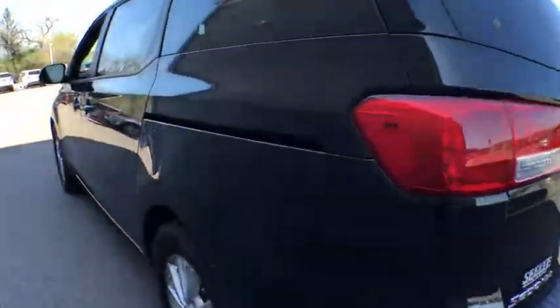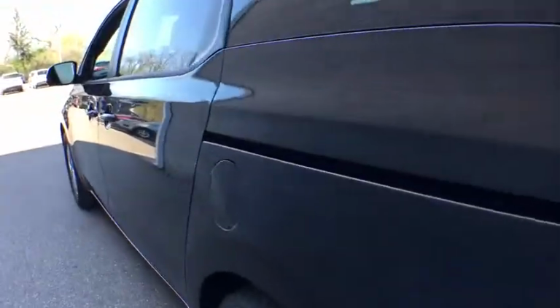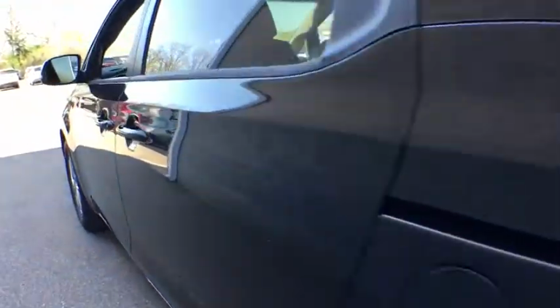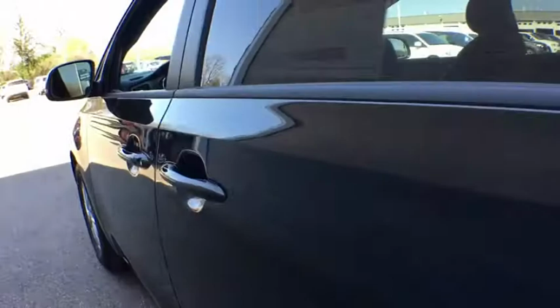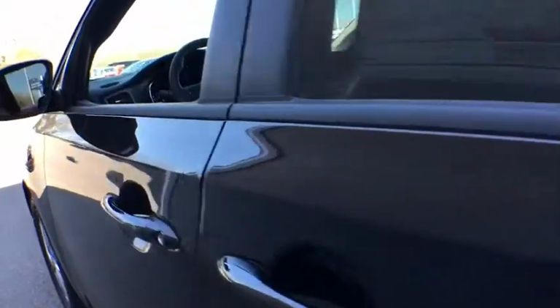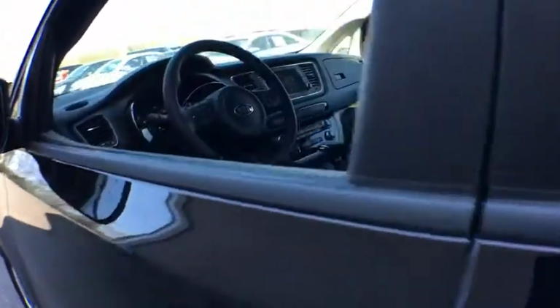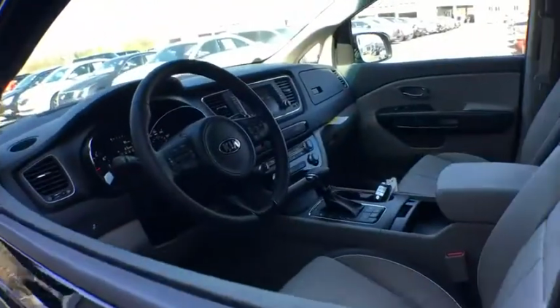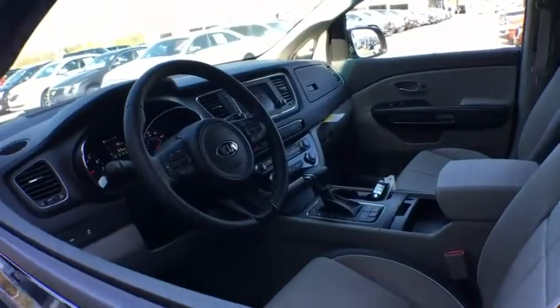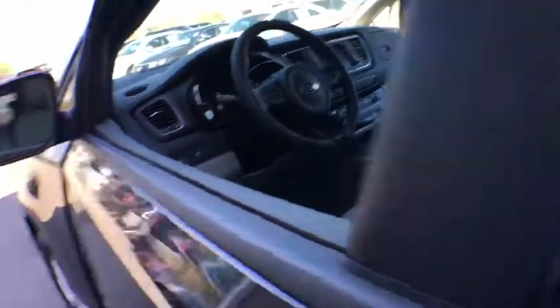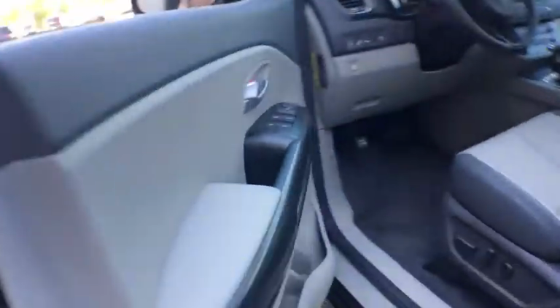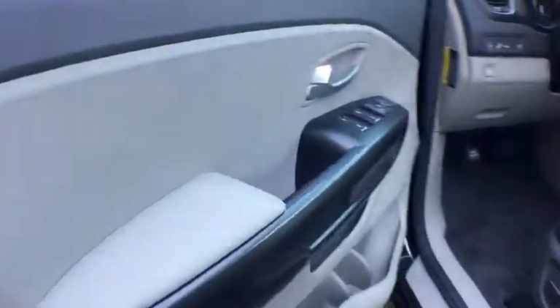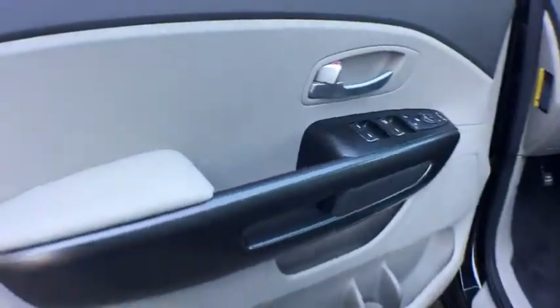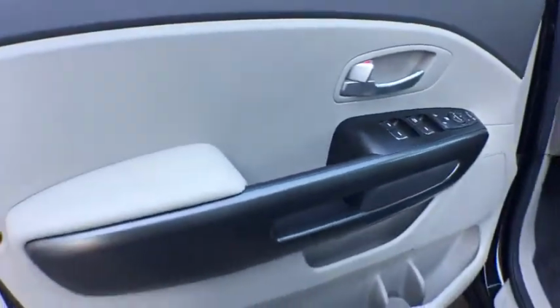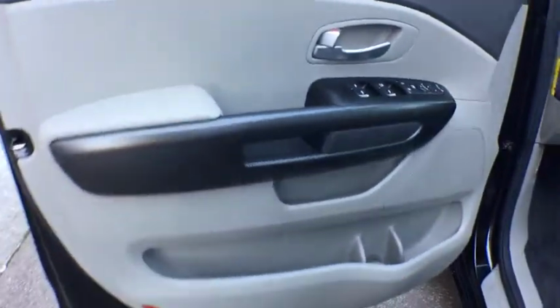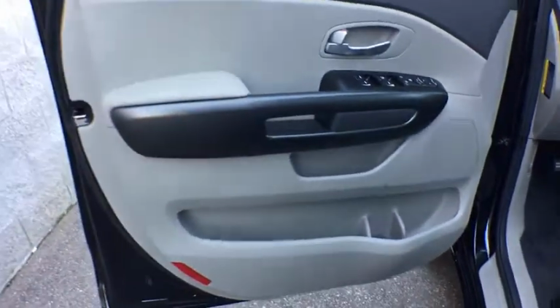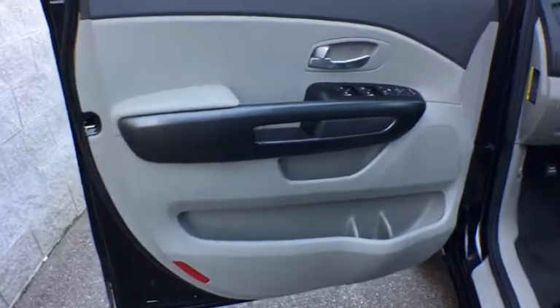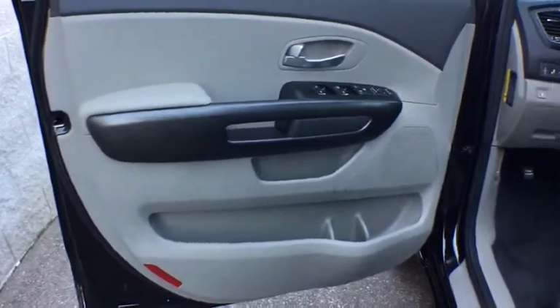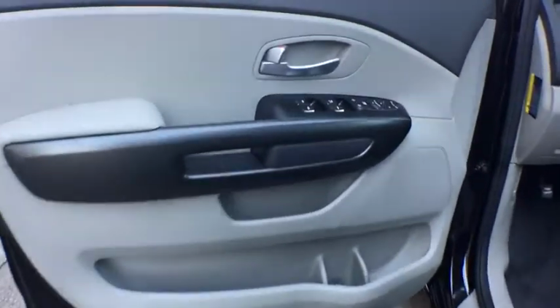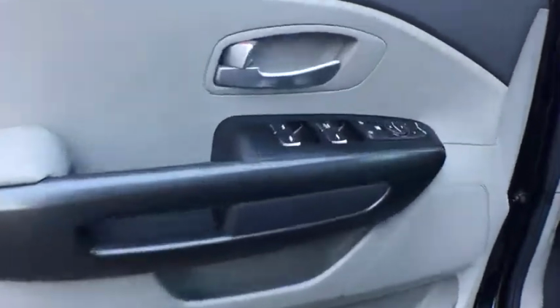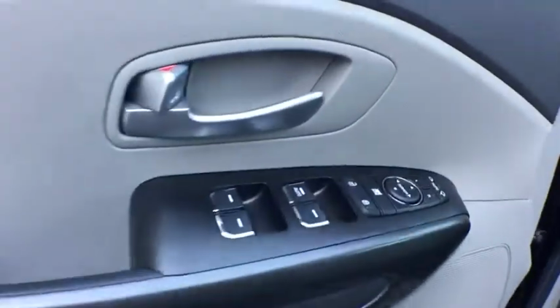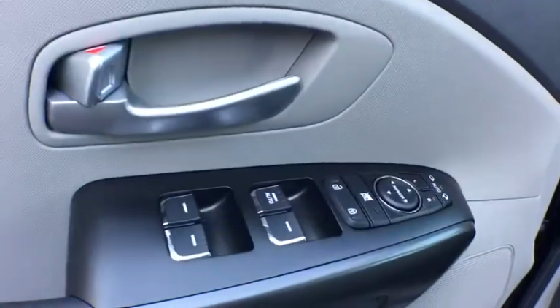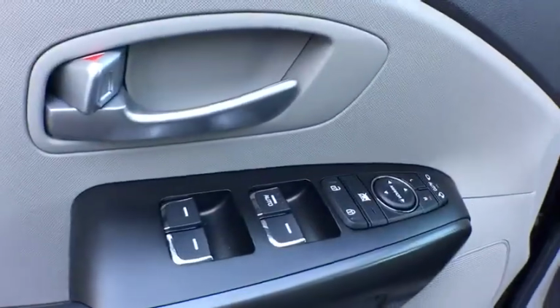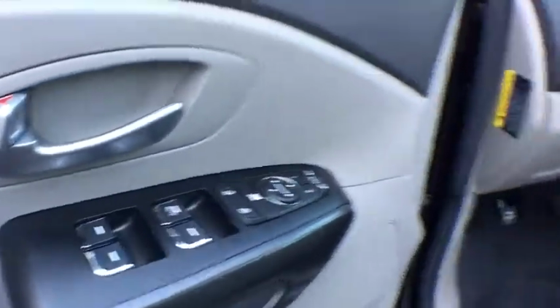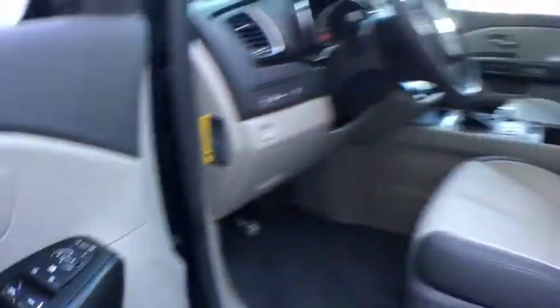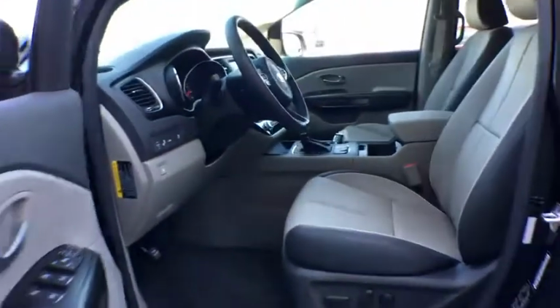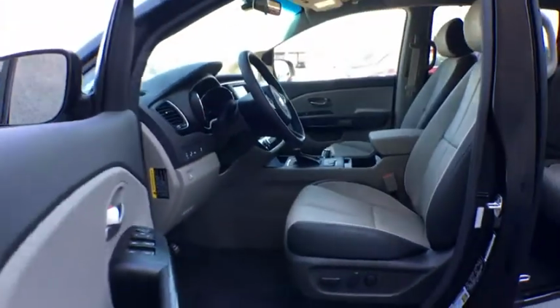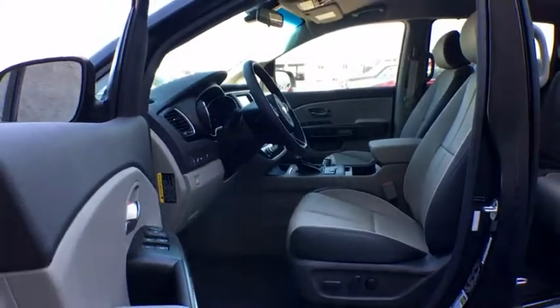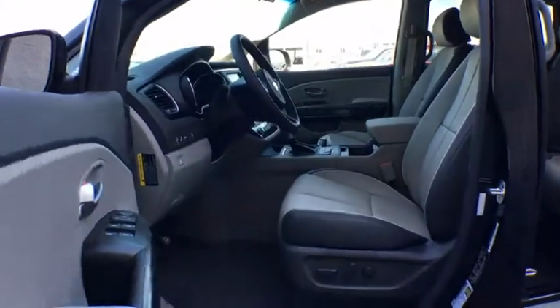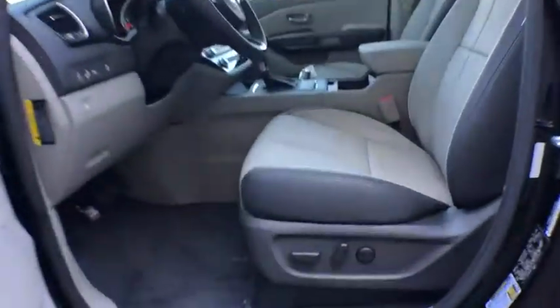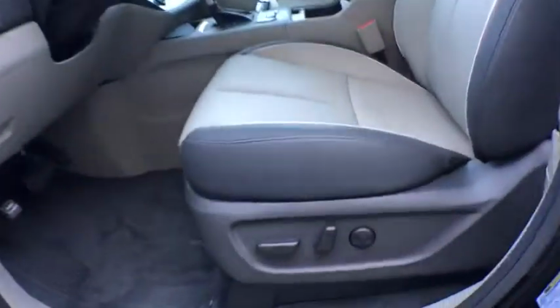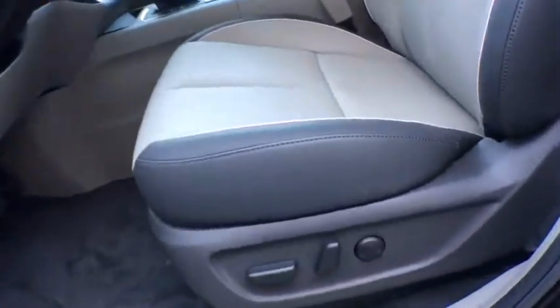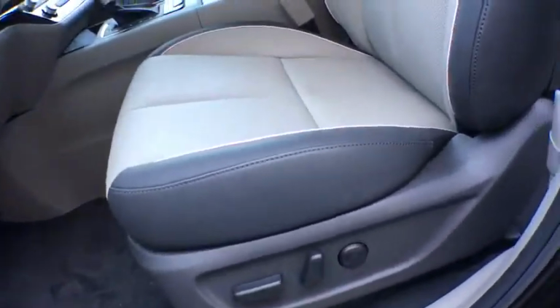CD player, power windows, rear window defroster, heated front seat, trip computer, security system, electronic stability control, tachometer, brake assist, carpeted floor mats, overhead console, remote keyless entry, and panic alarm.